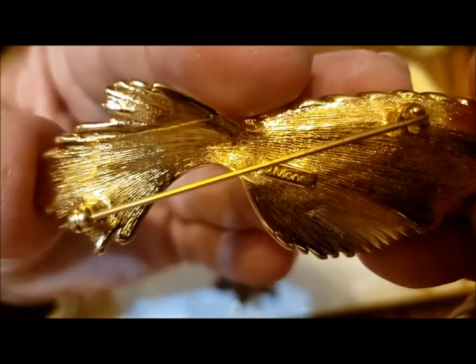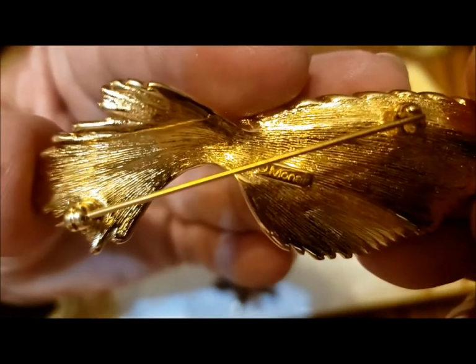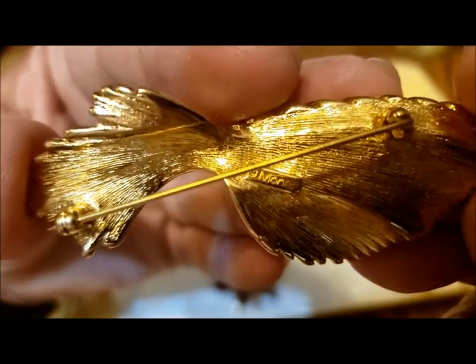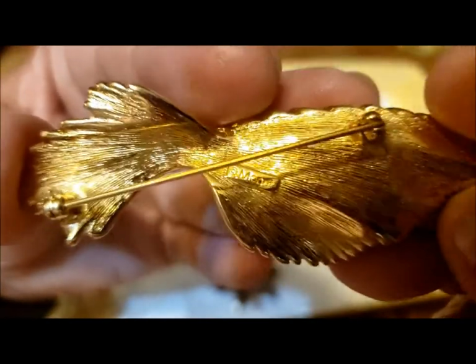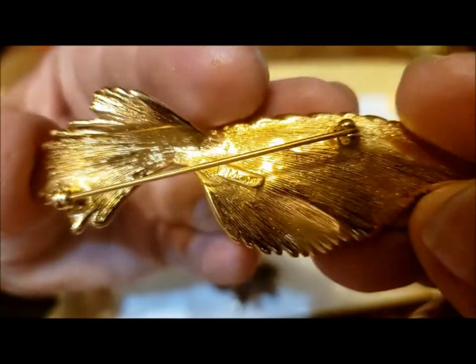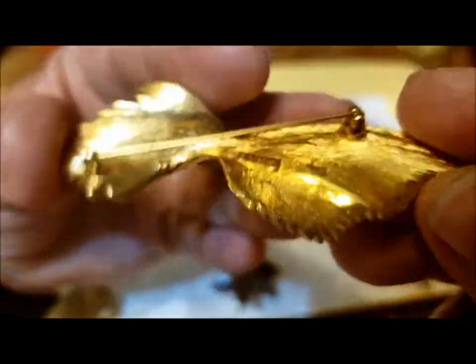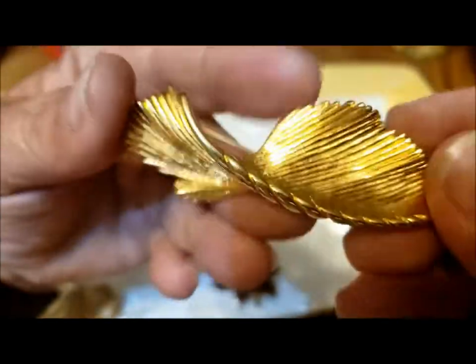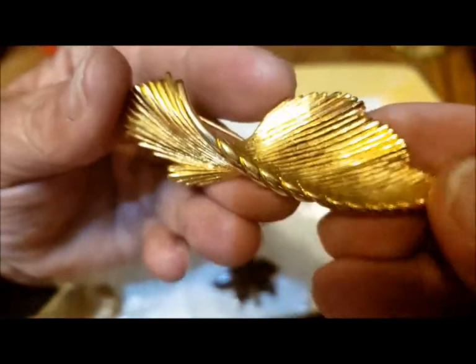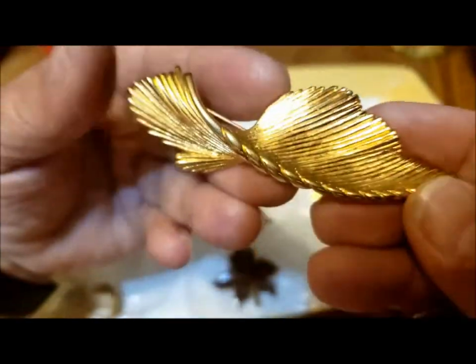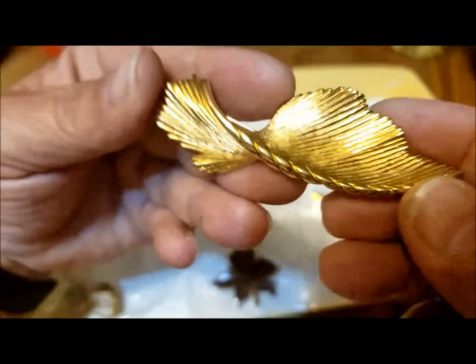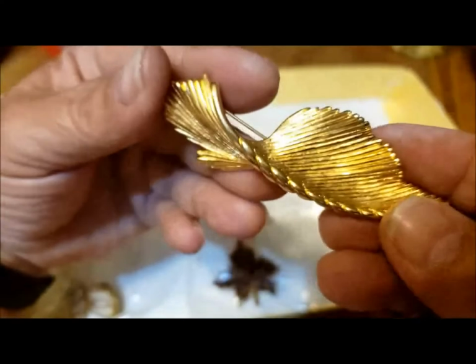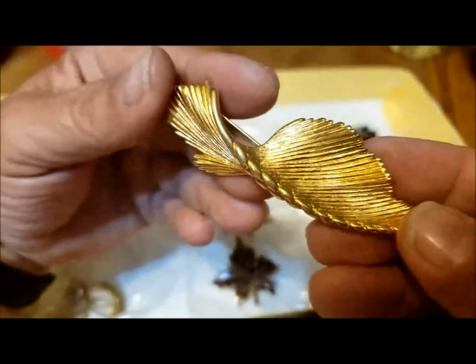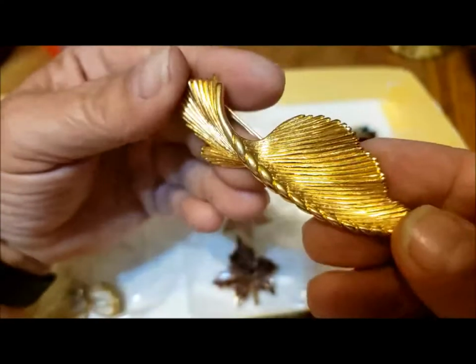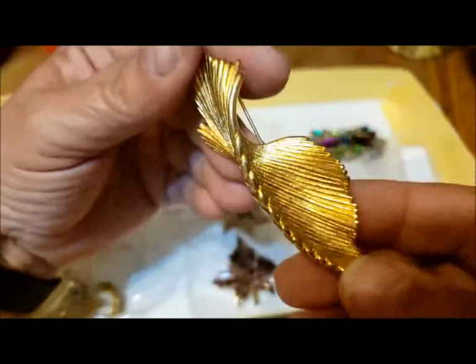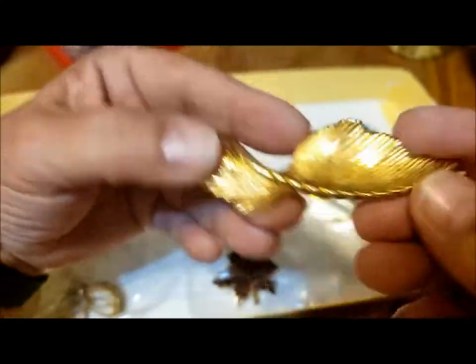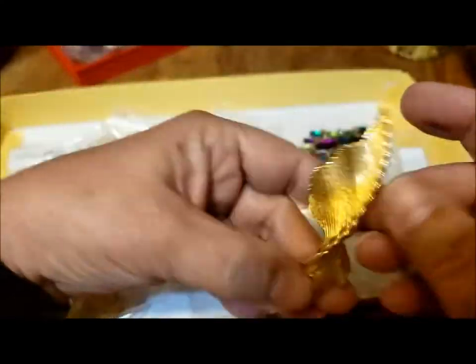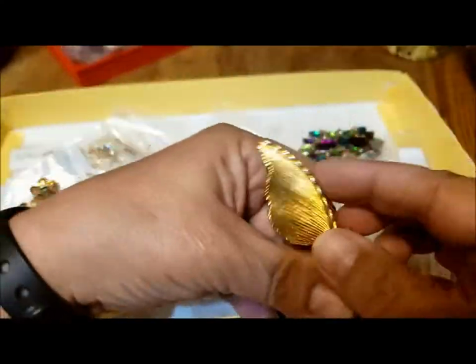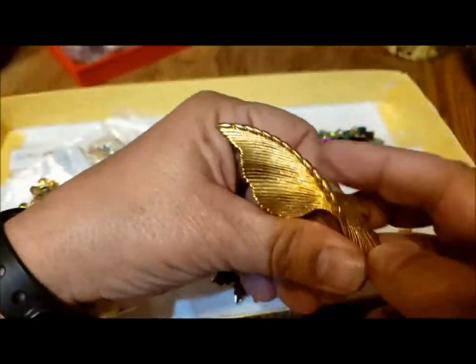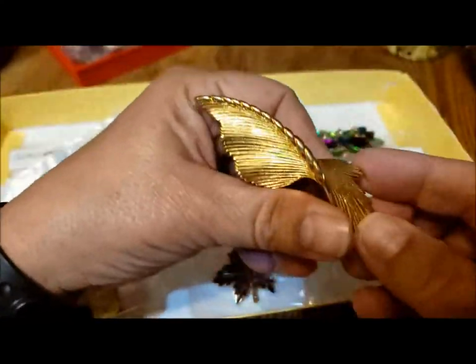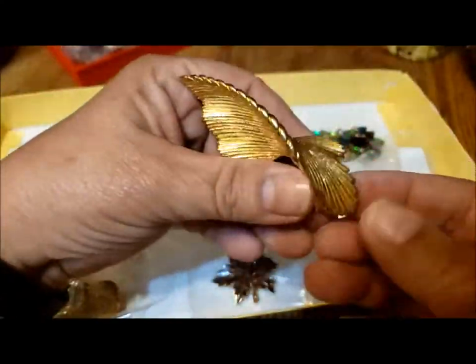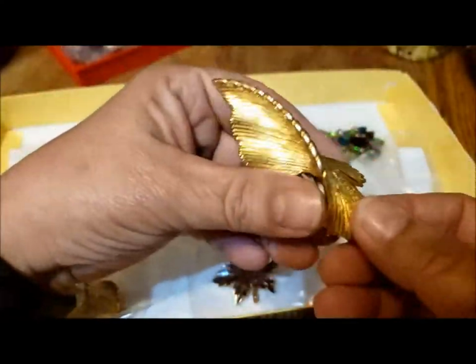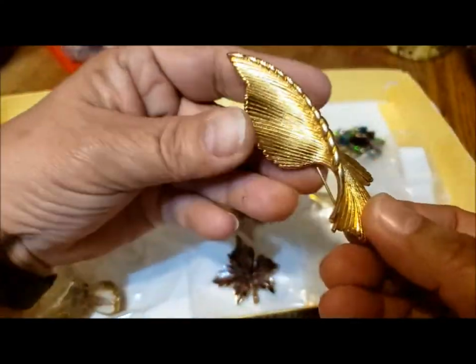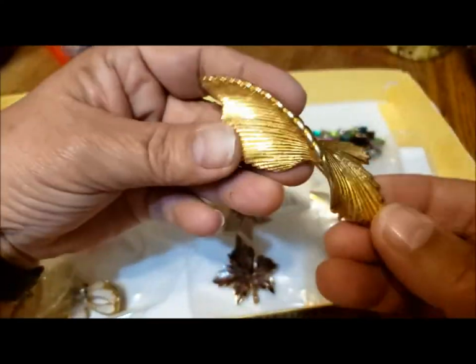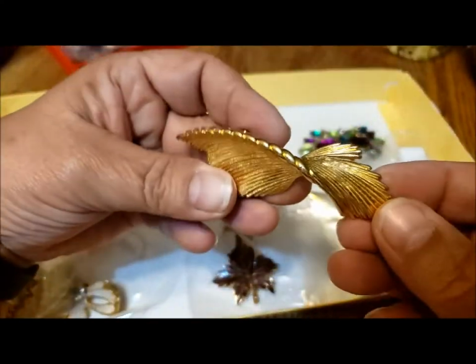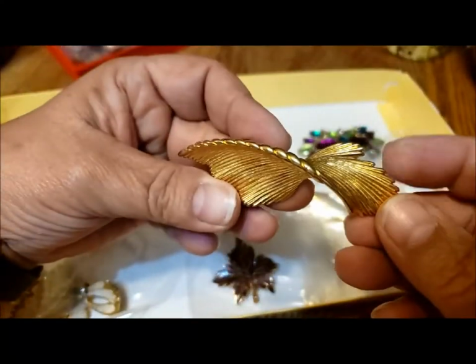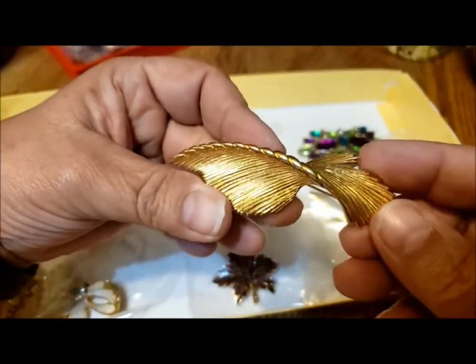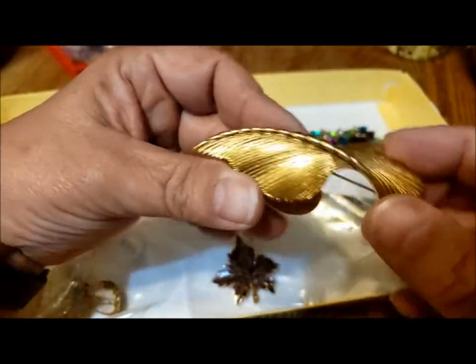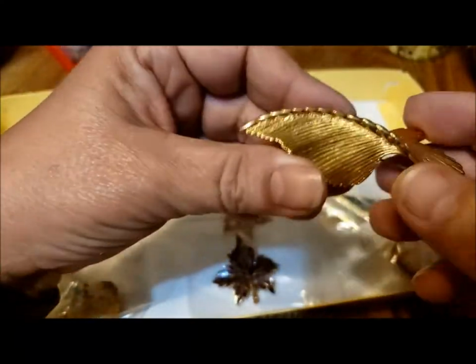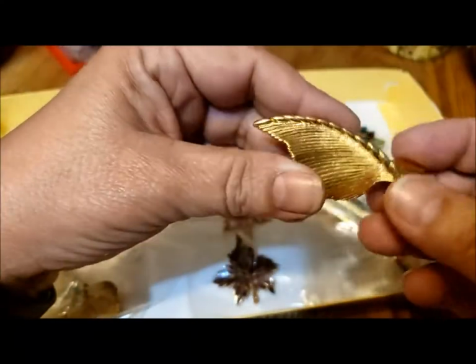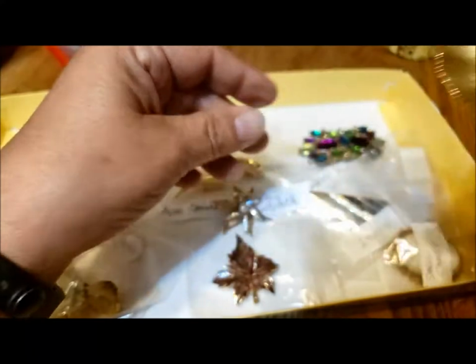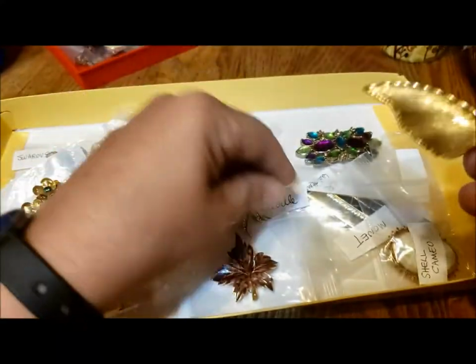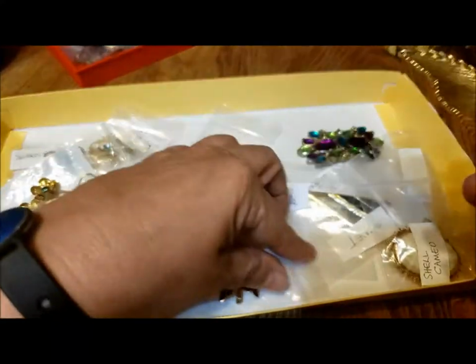This is a Monet brooch — a lovely swirl, it could be a feather, it could be anything, but very pretty Monet.